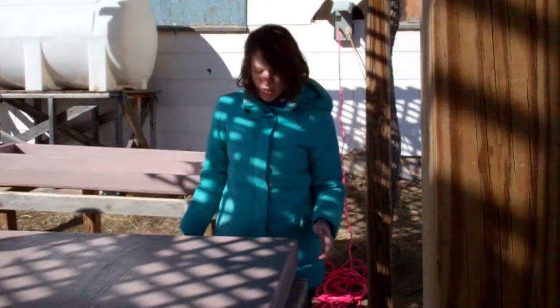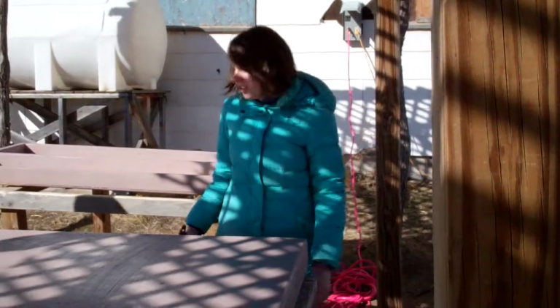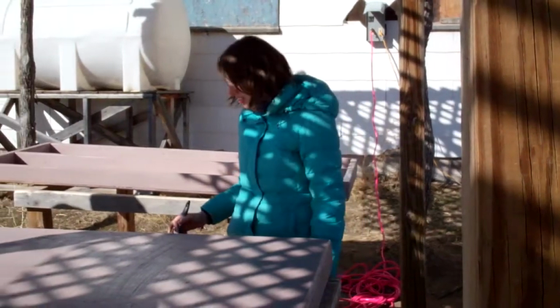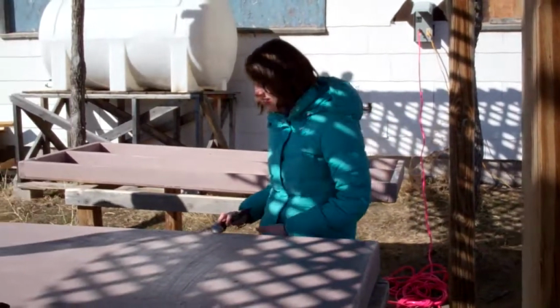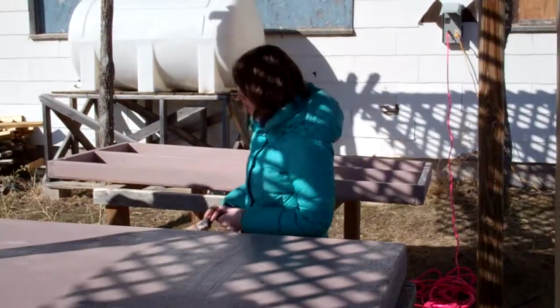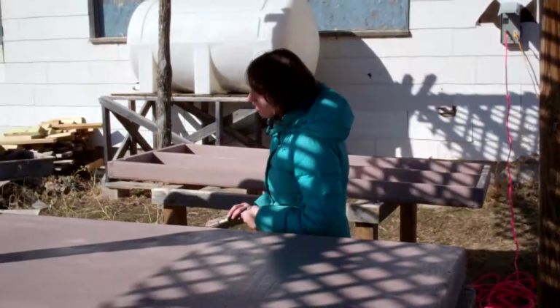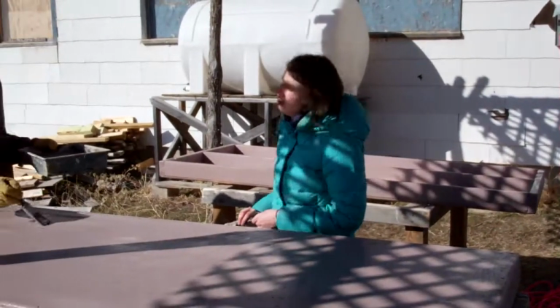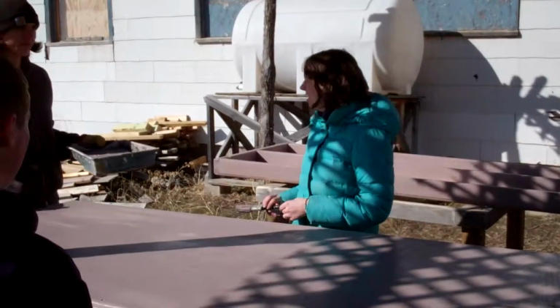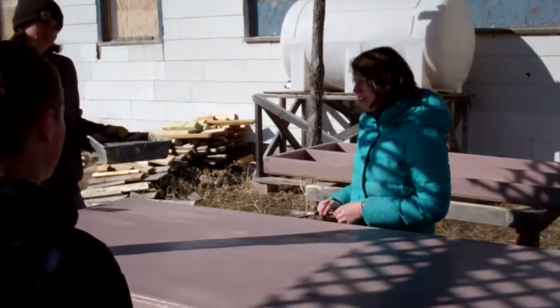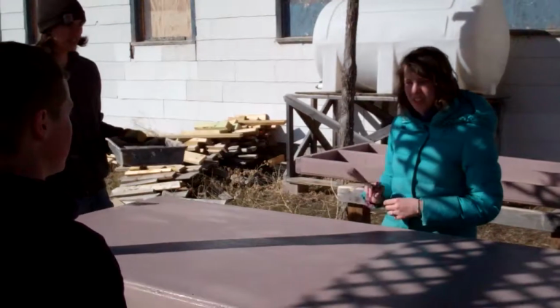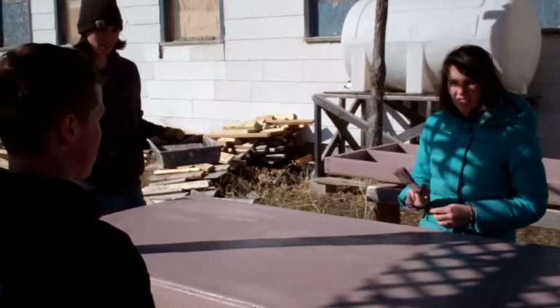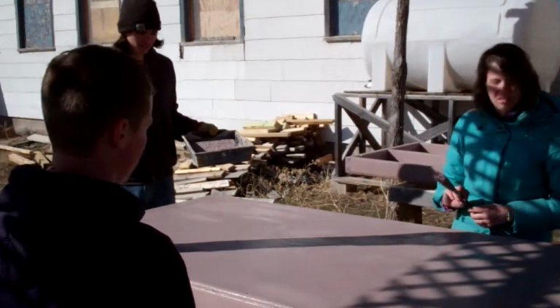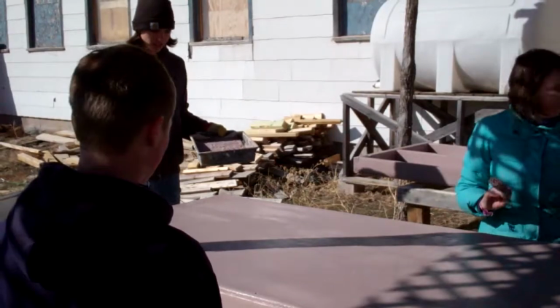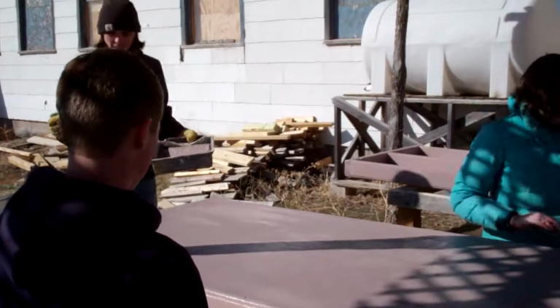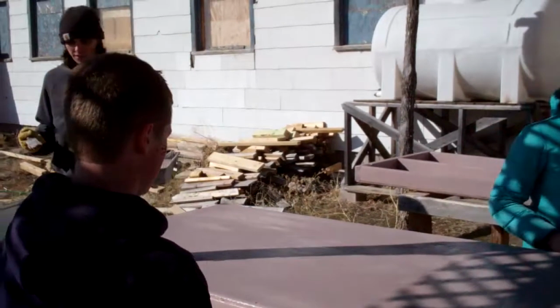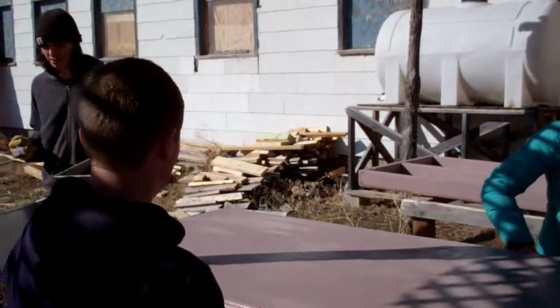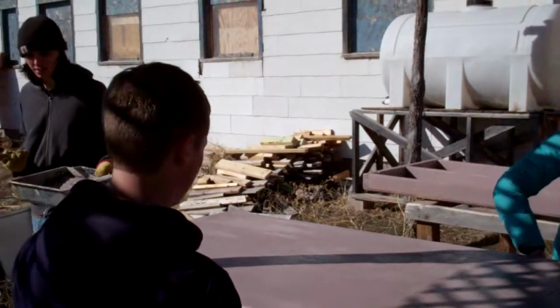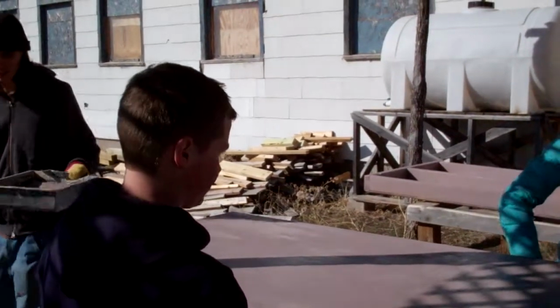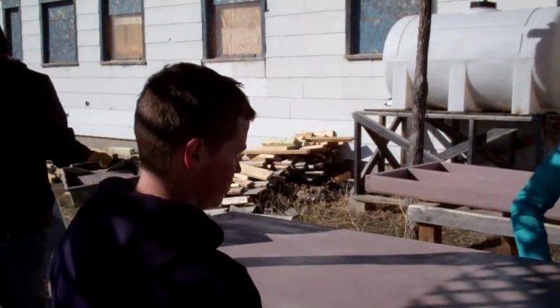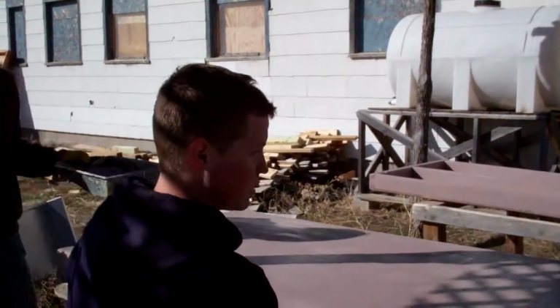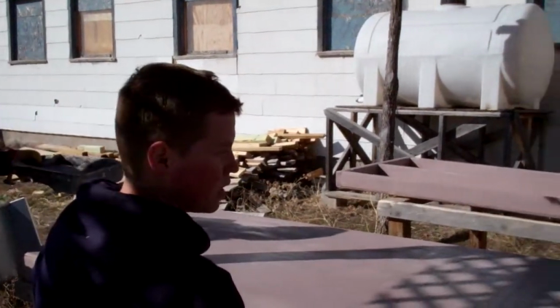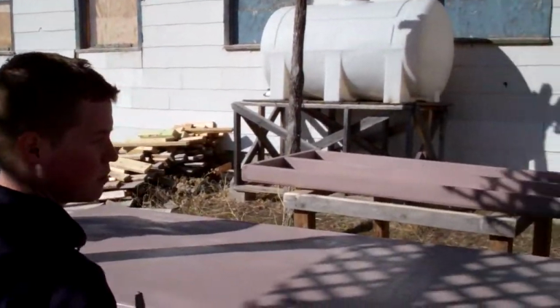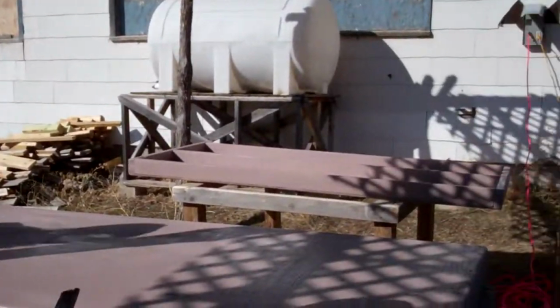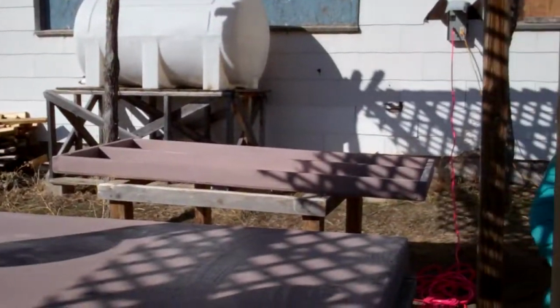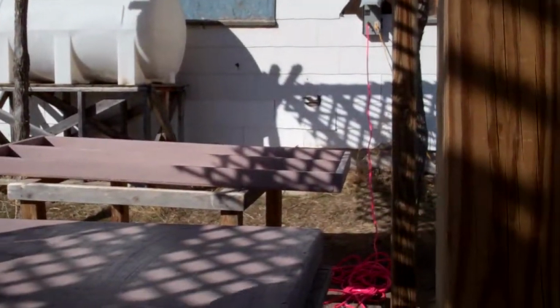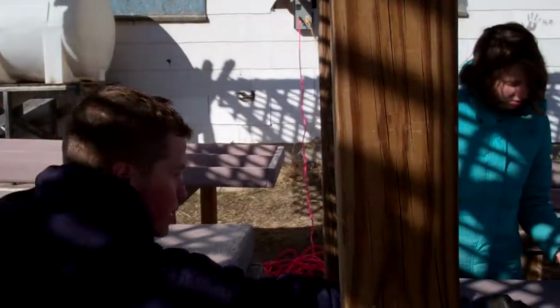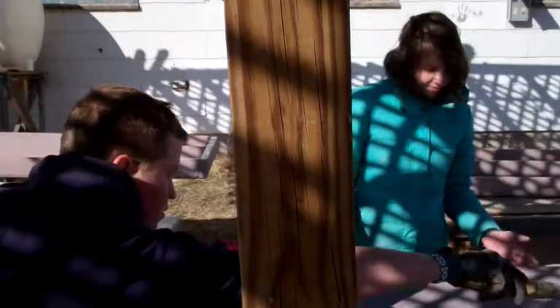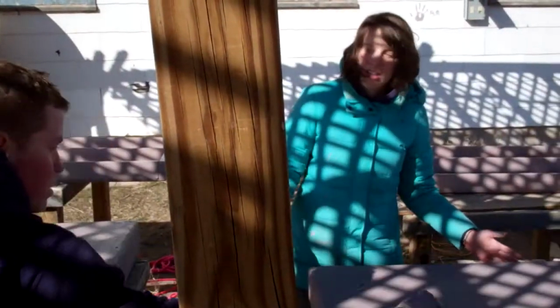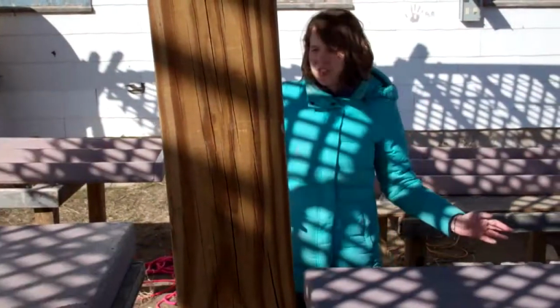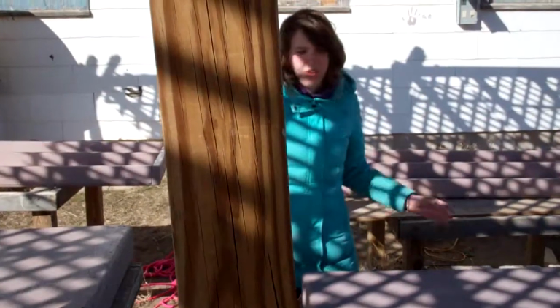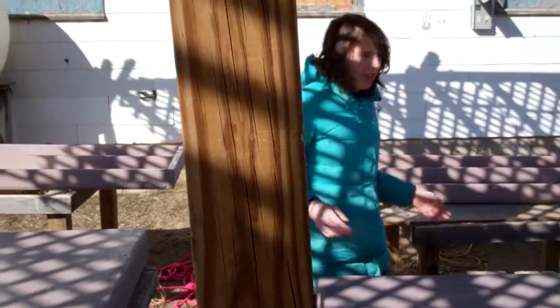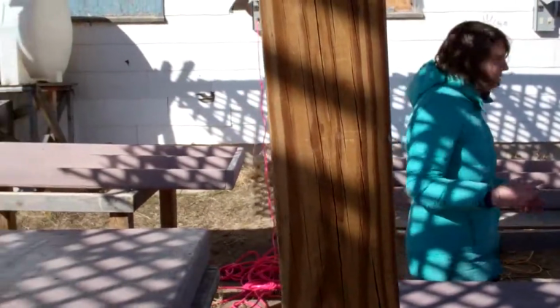How long do you think it takes these things to dry? Is this the first one we did right here? Yeah, it's almost all dry. Let's do one more and then we can start cooking.